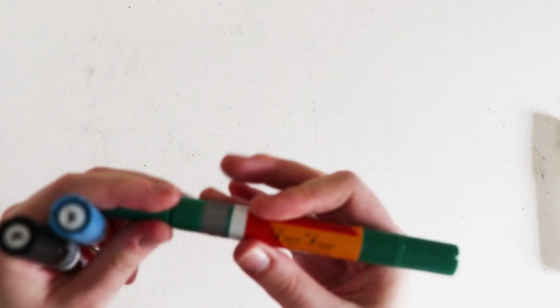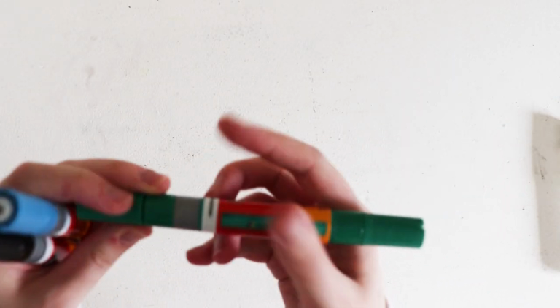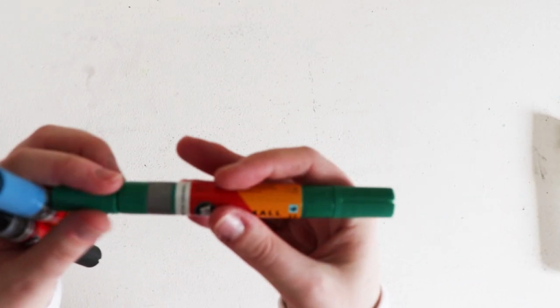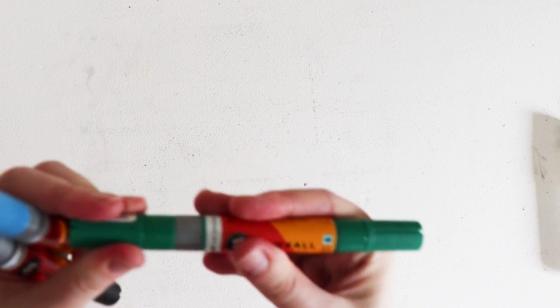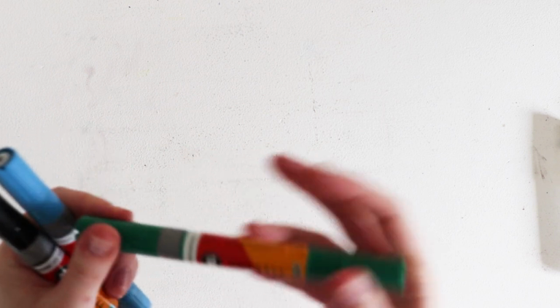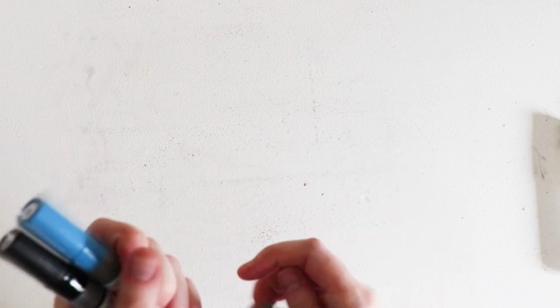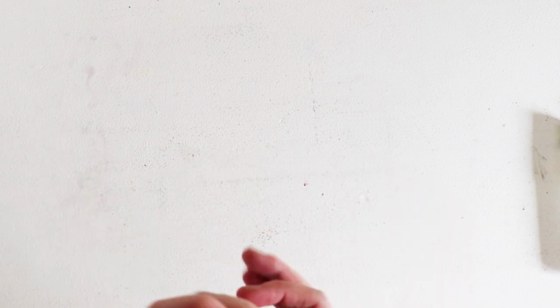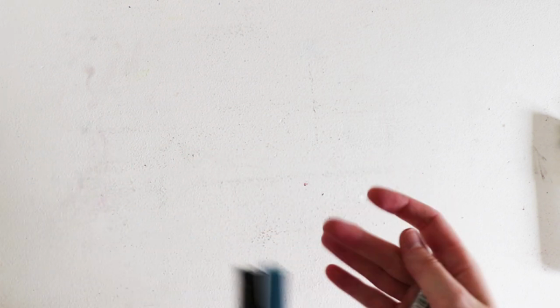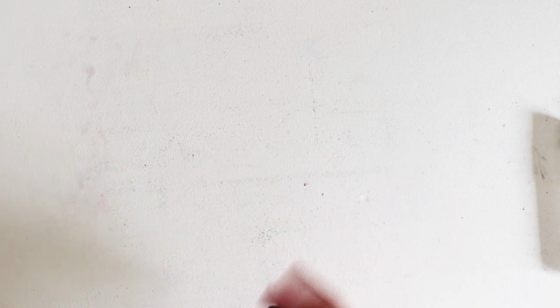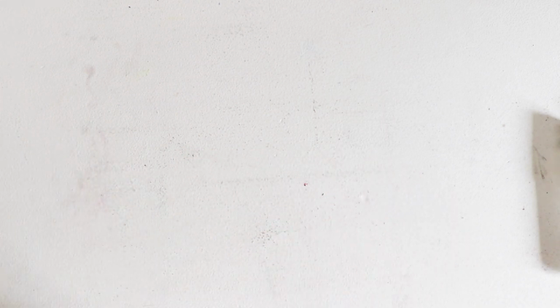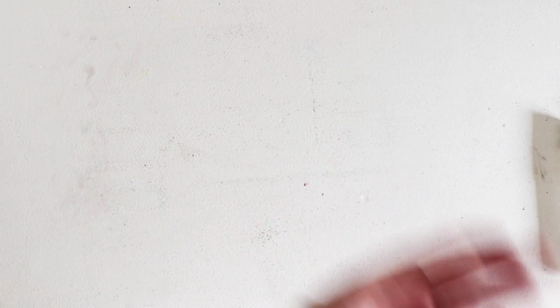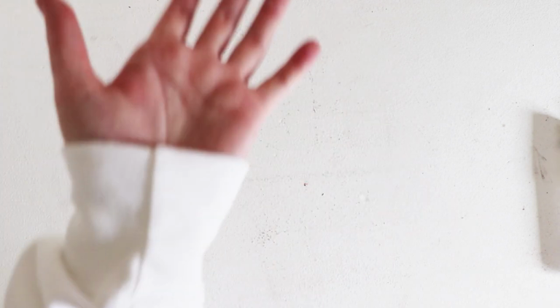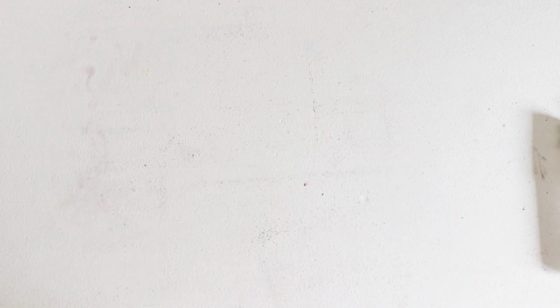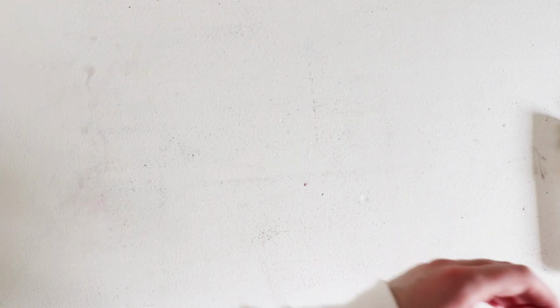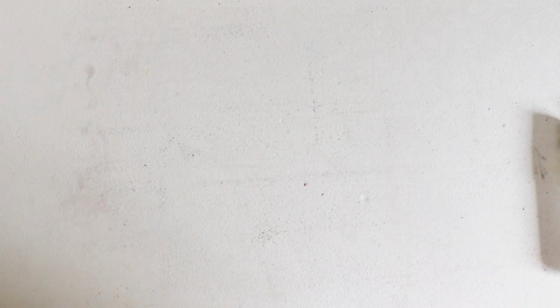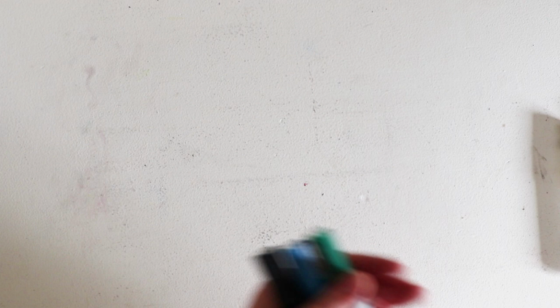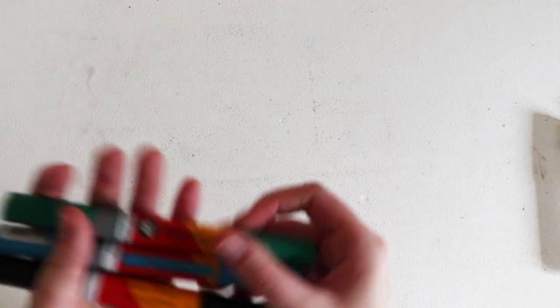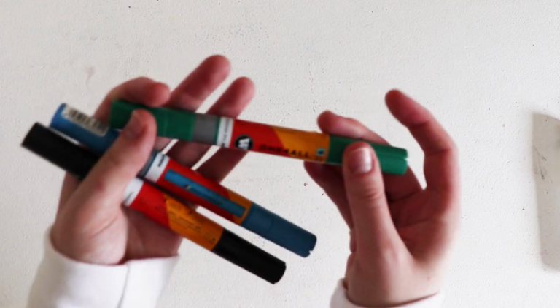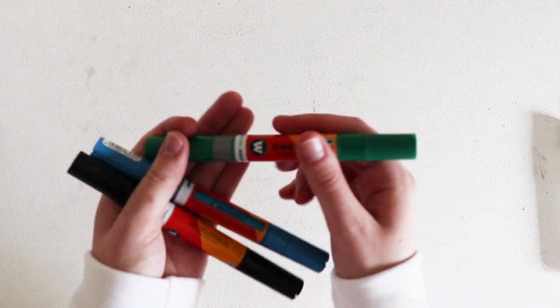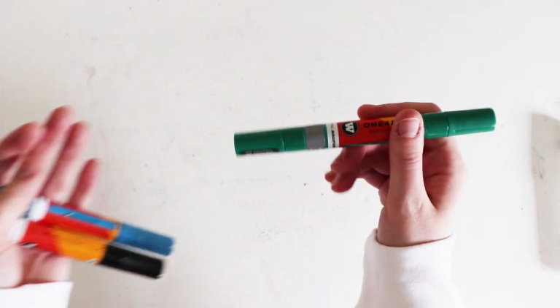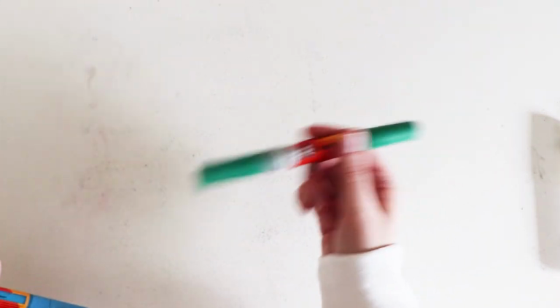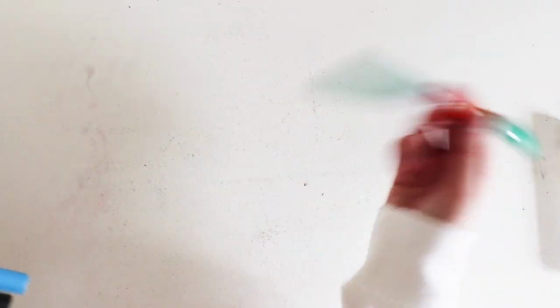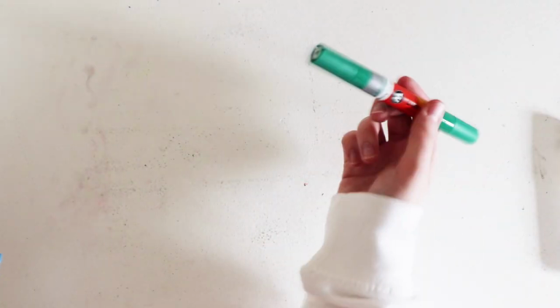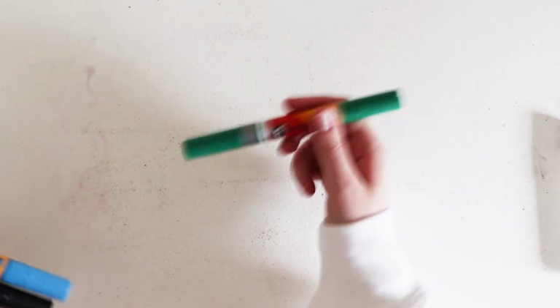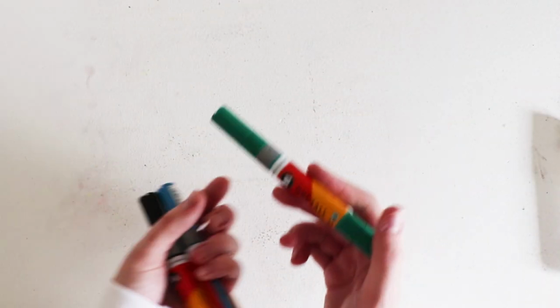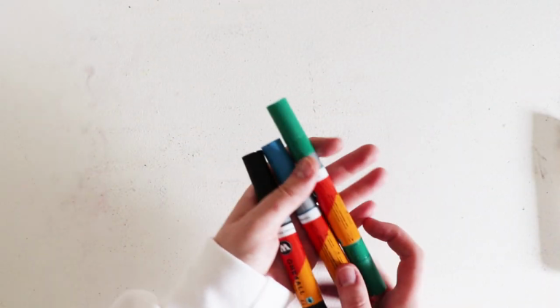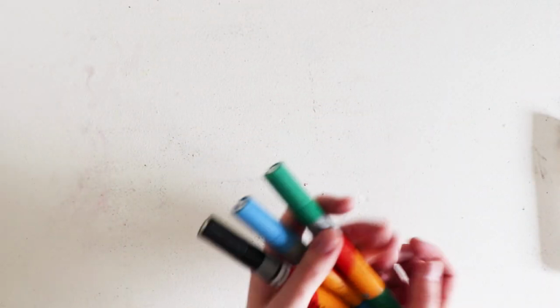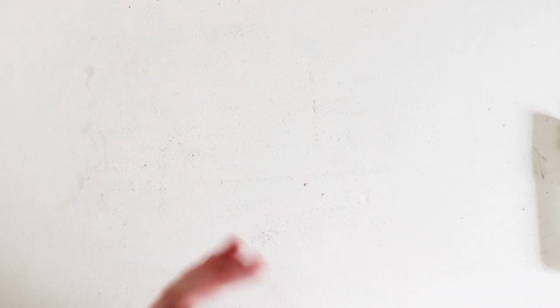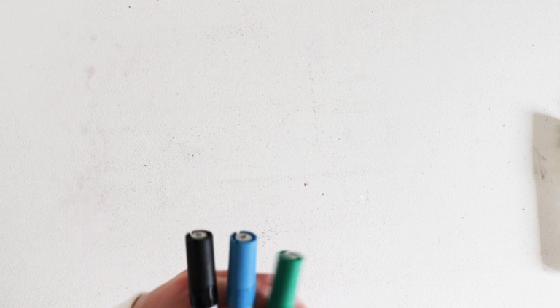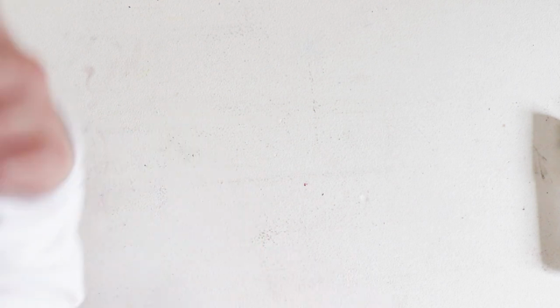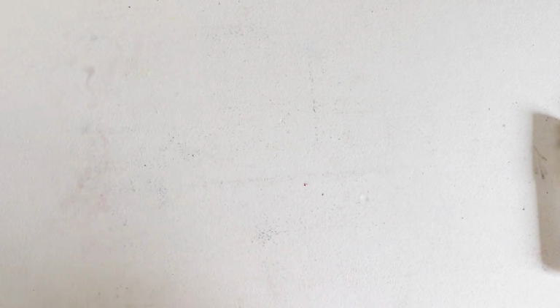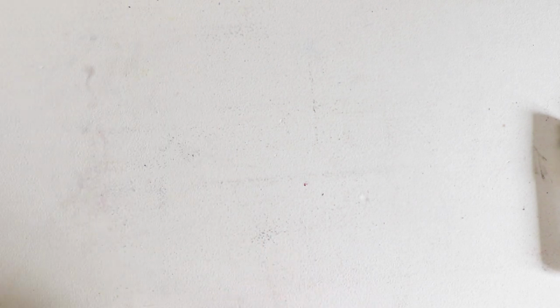If there's any people out there that can sing, let me know, because we could make a song based on shaky Posca. Just send me a message.